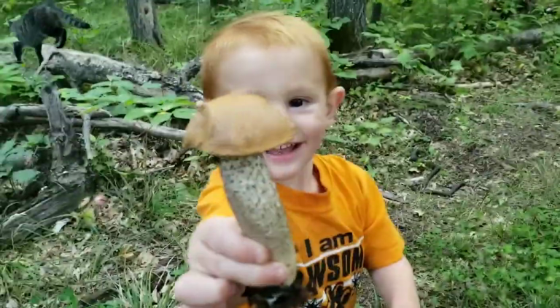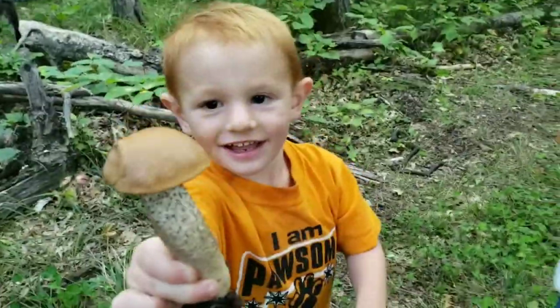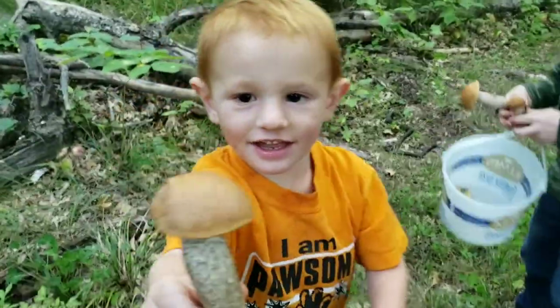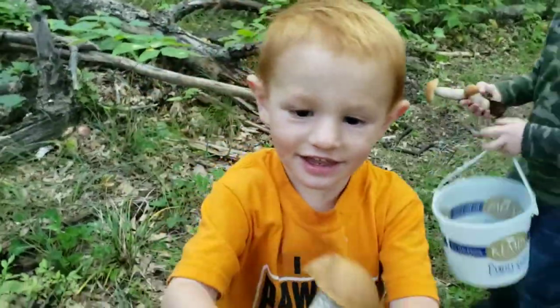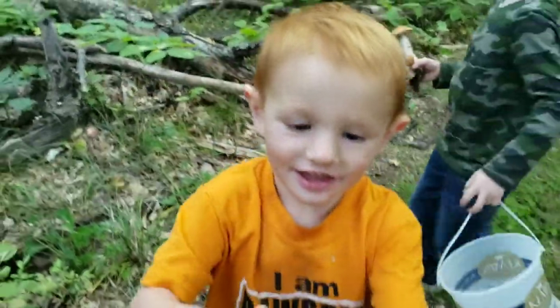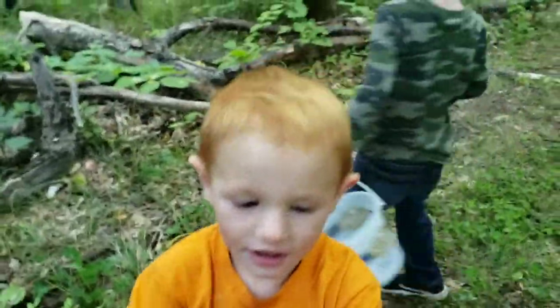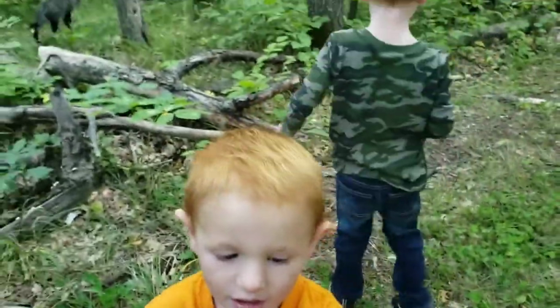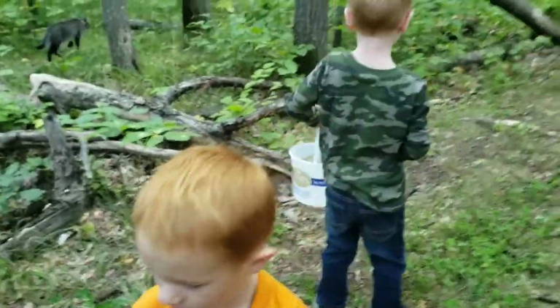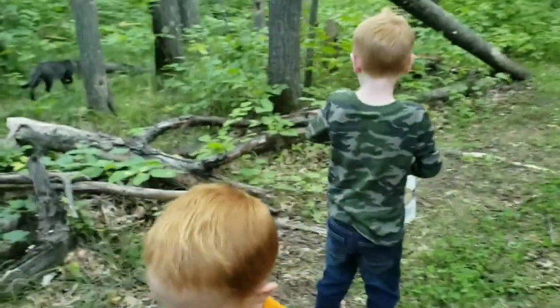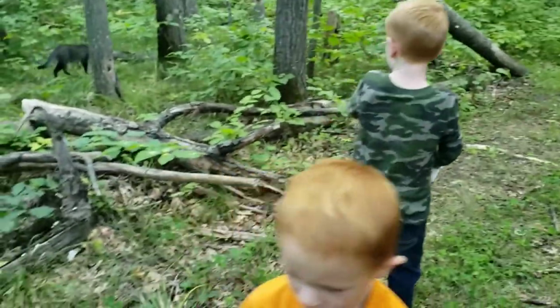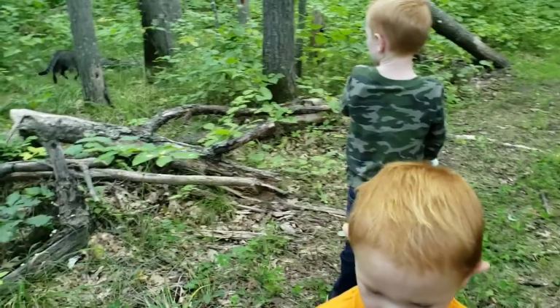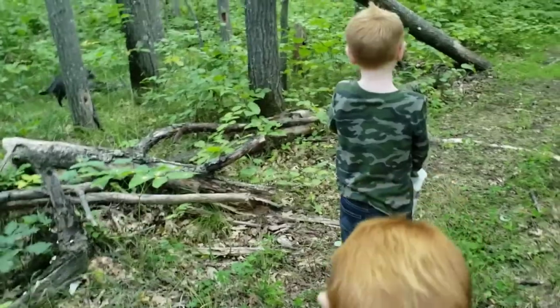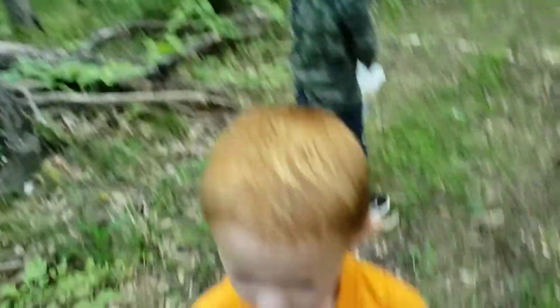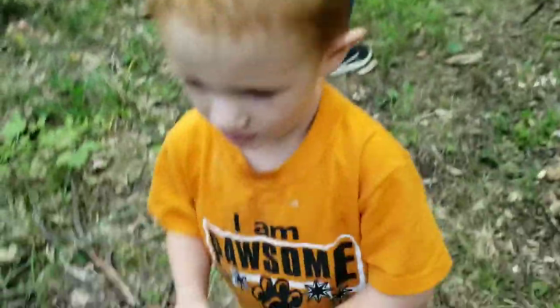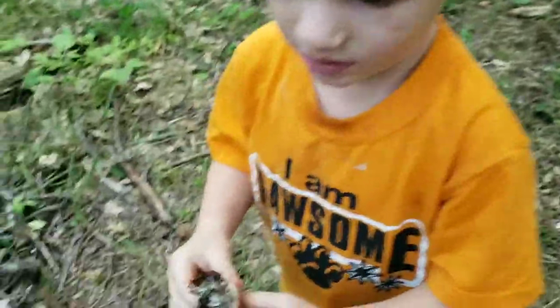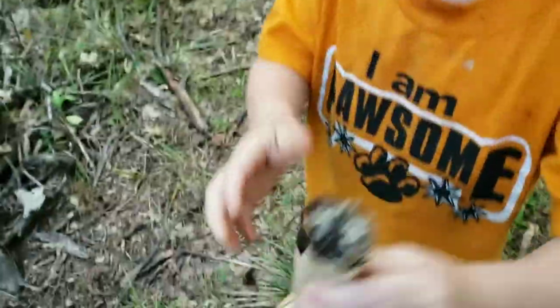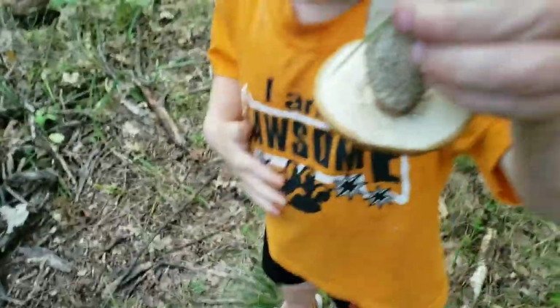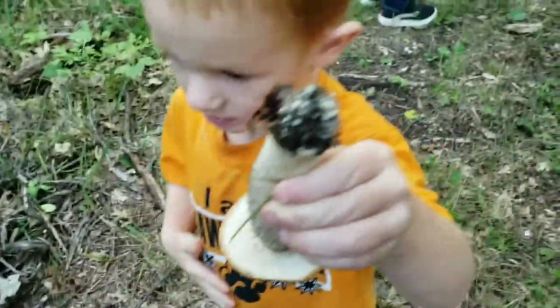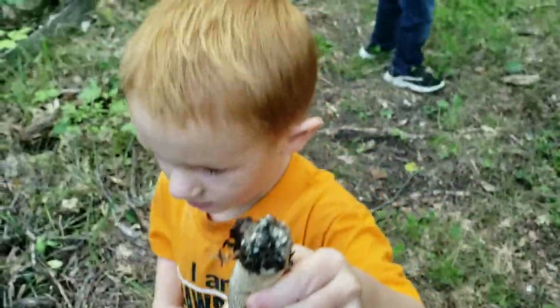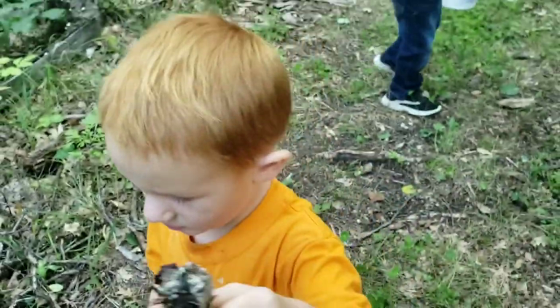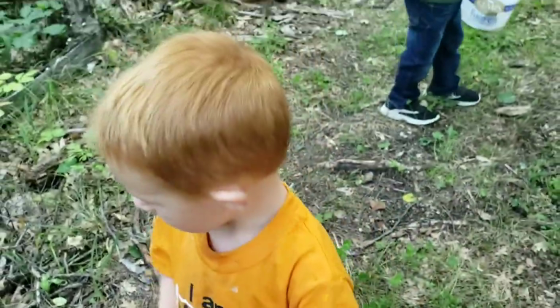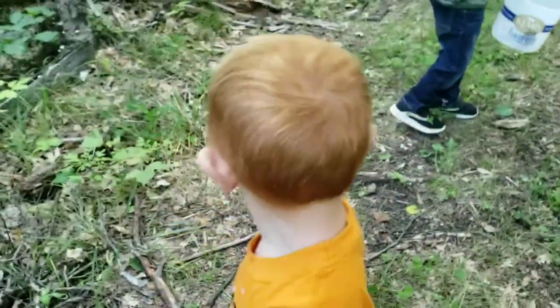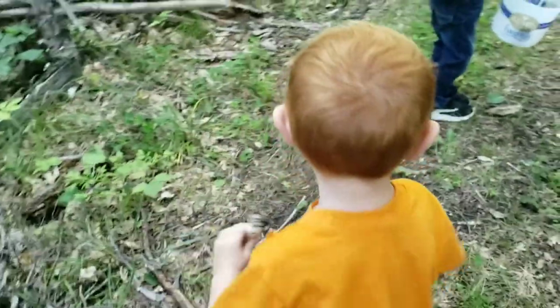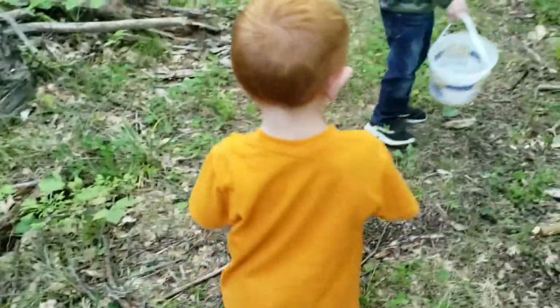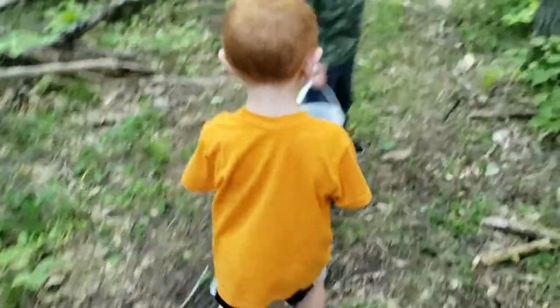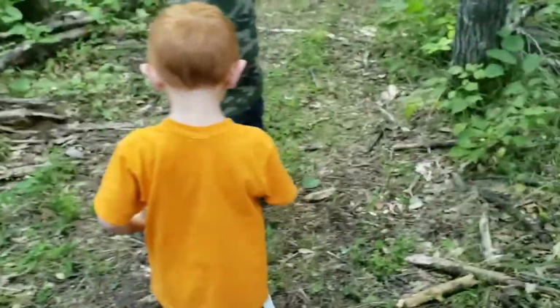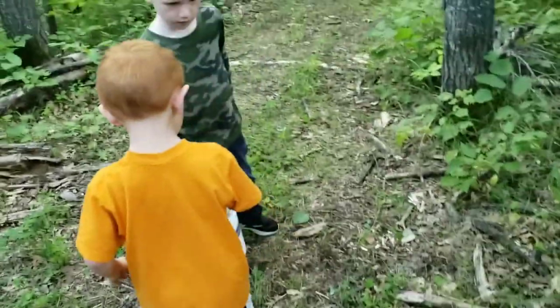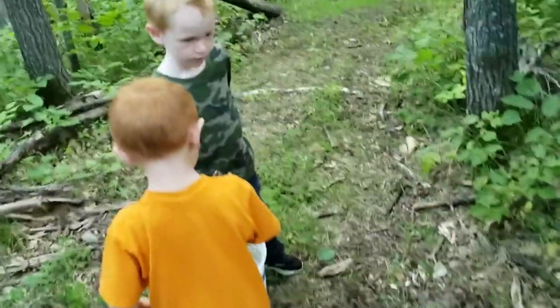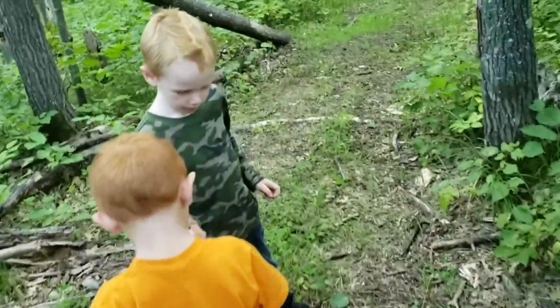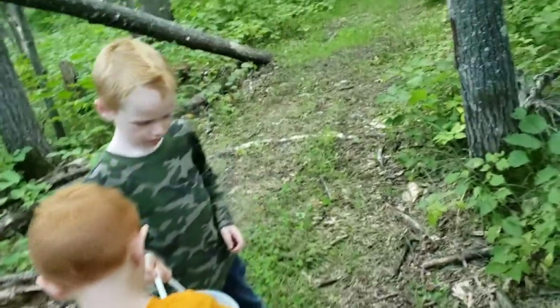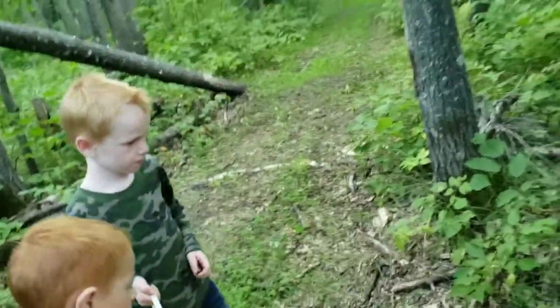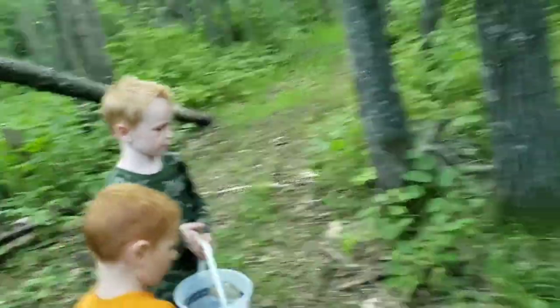Oh yeah, there's a nice one. Remember not to pick them — you gotta show it to me so we can get it on the camera, okay? Go put it in the bucket. Because we'll eat those ones. We like to eat those ones.